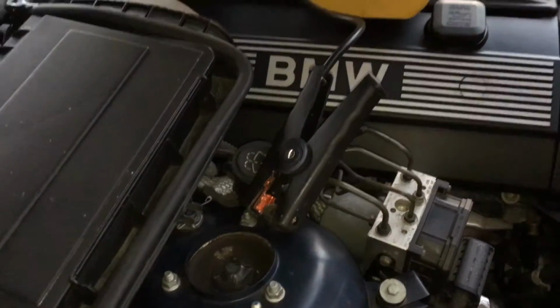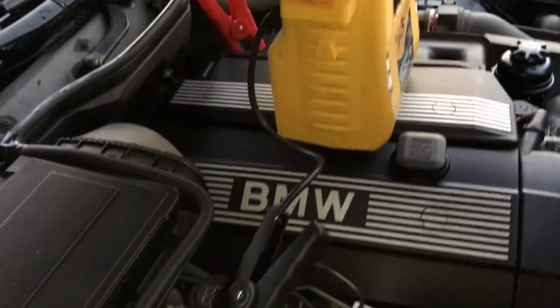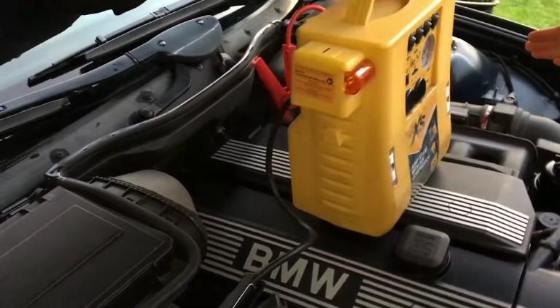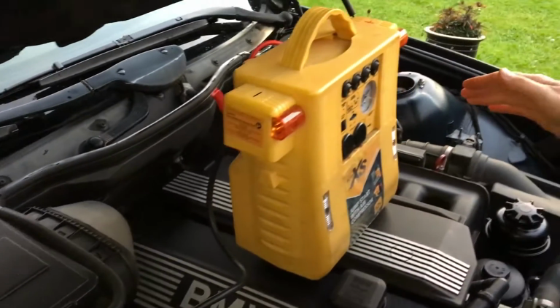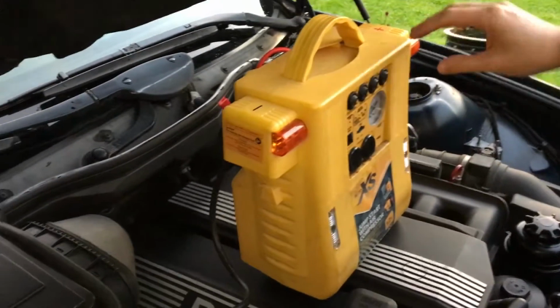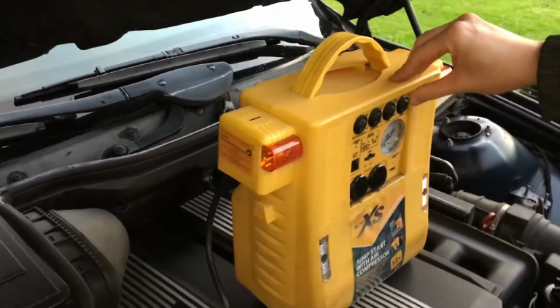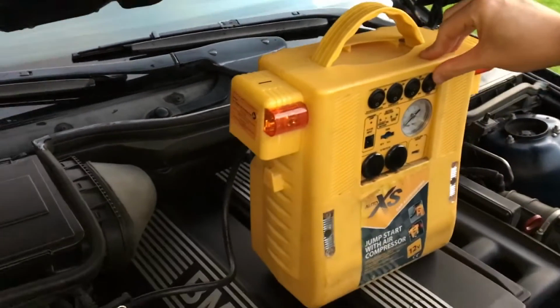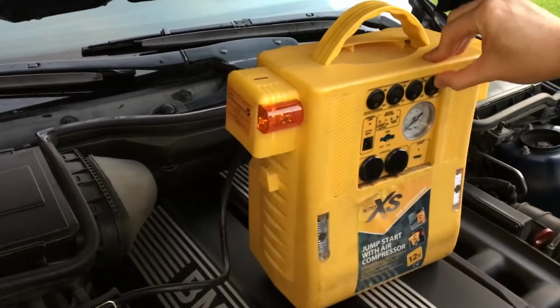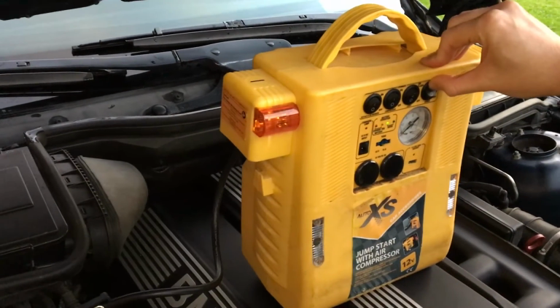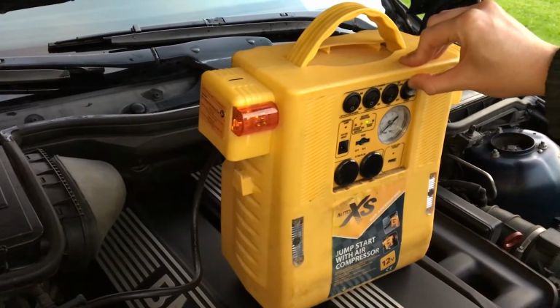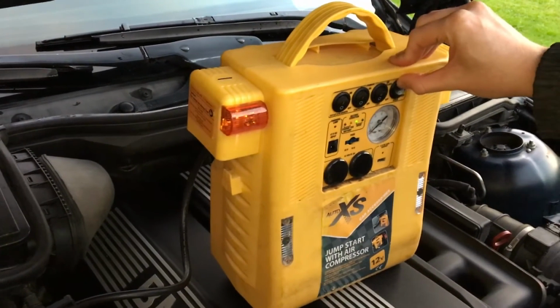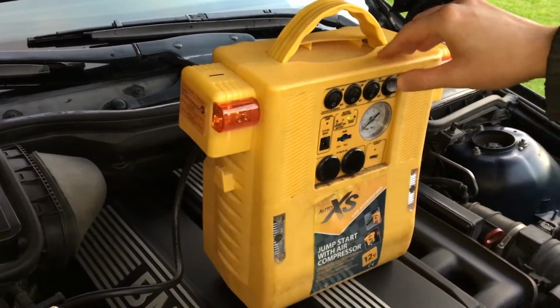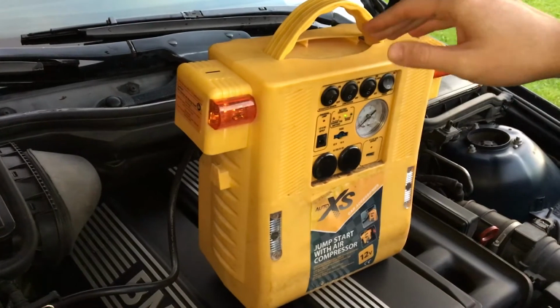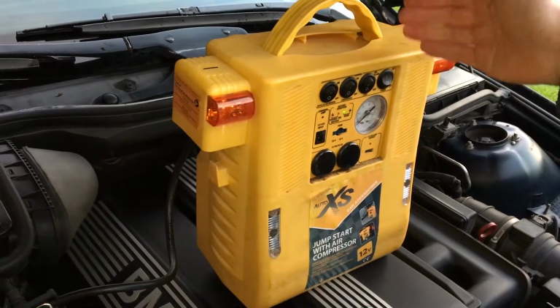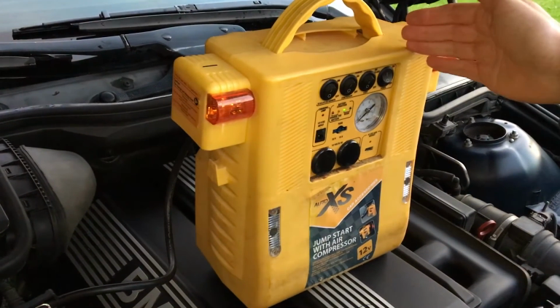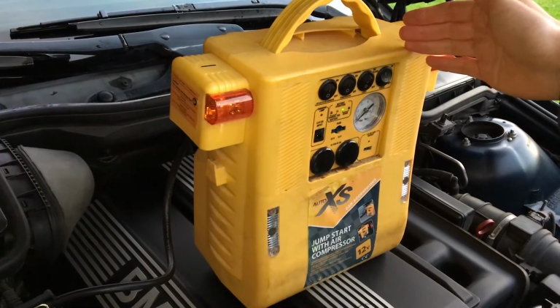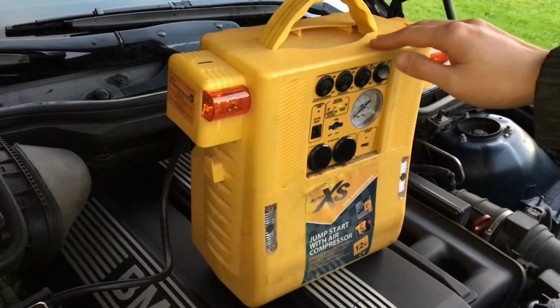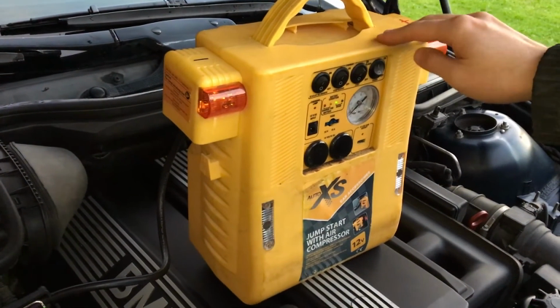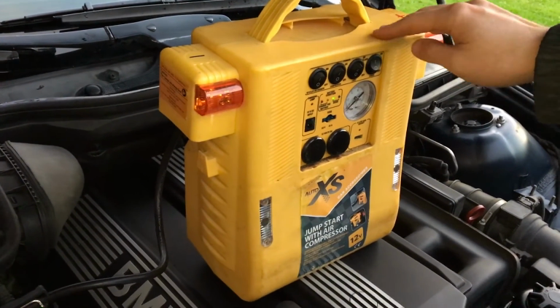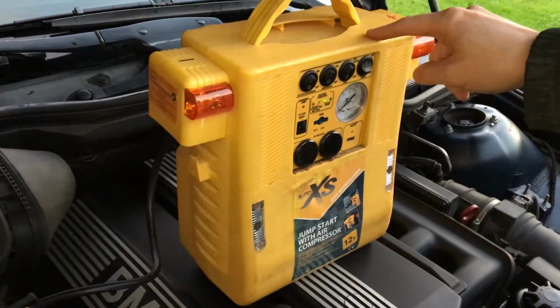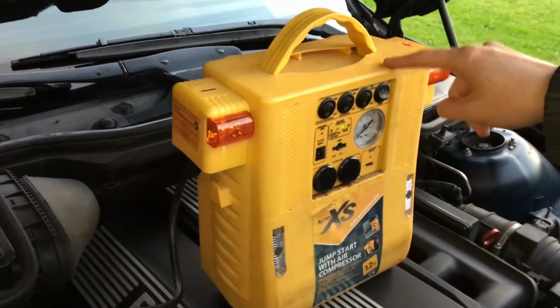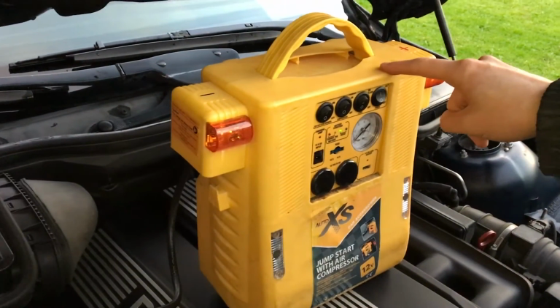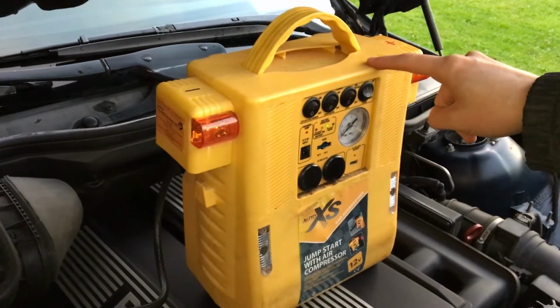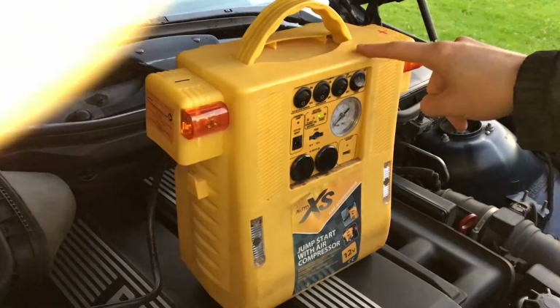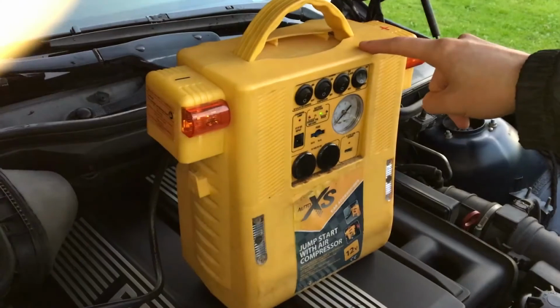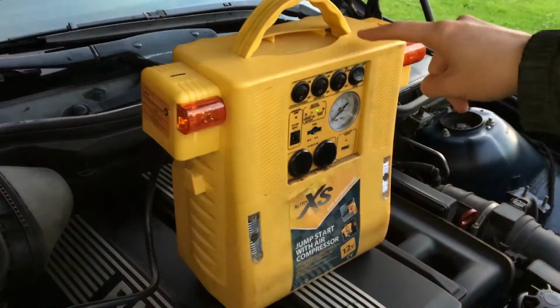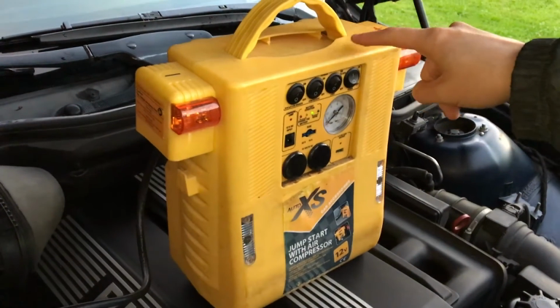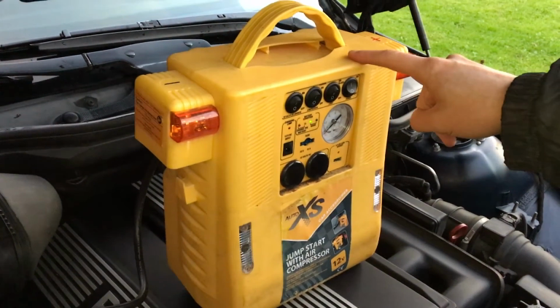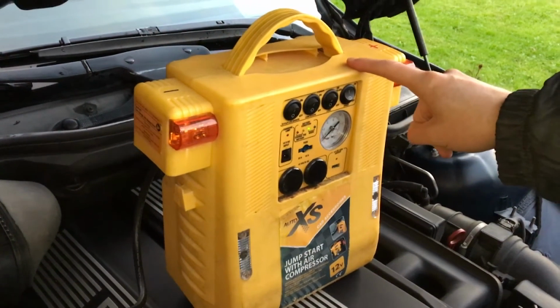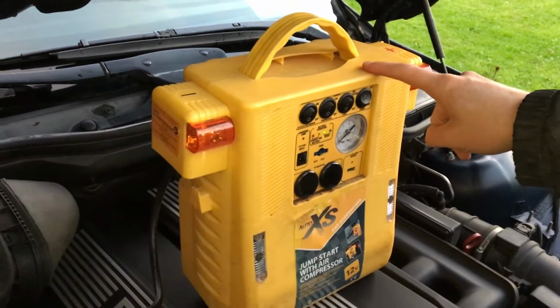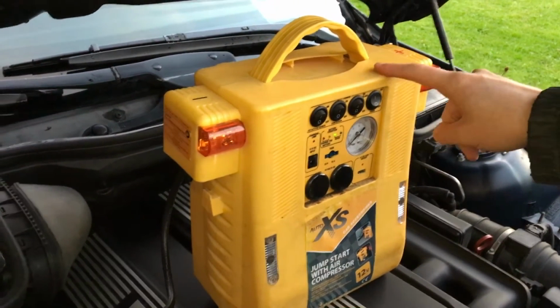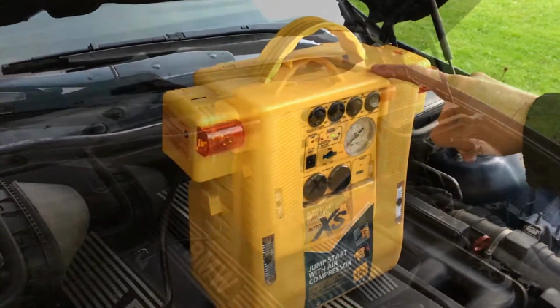On this particular jump starter, place the power on and then try to jumpstart the car. If it doesn't start first time, it is recommended that you leave it for five minutes connected to the car and try again.